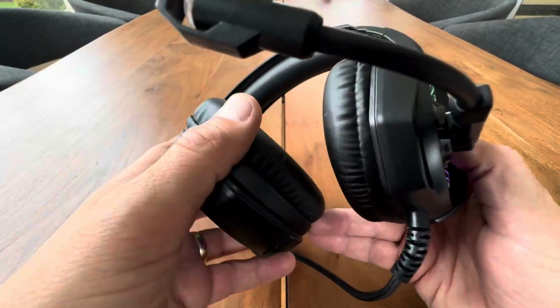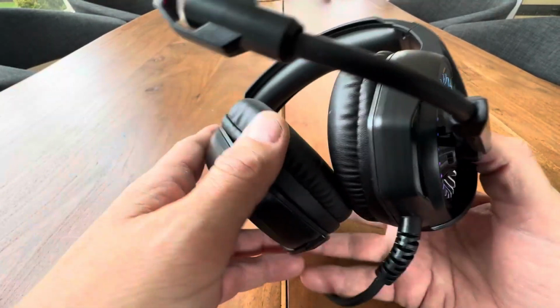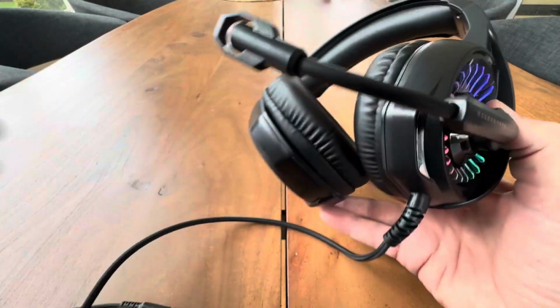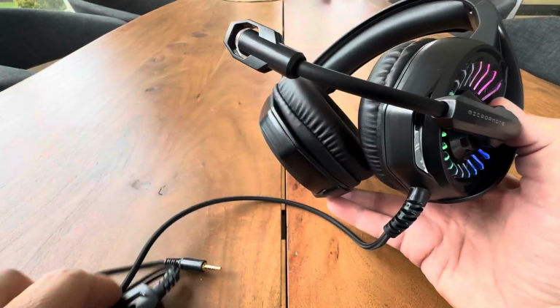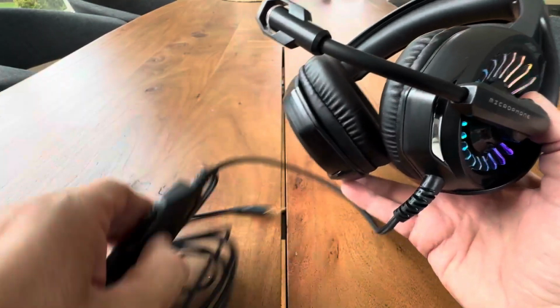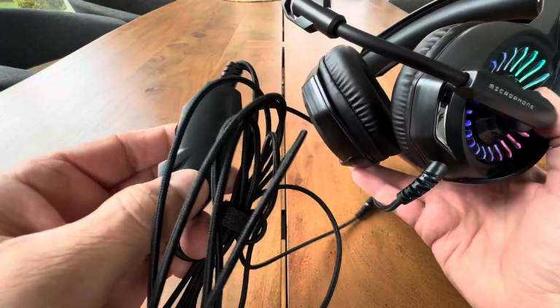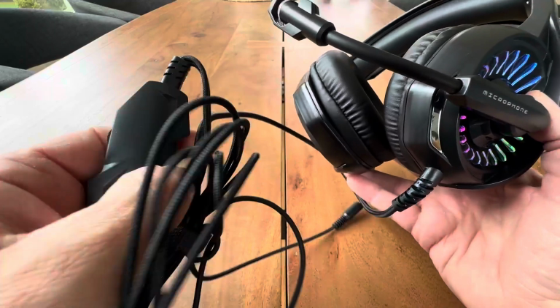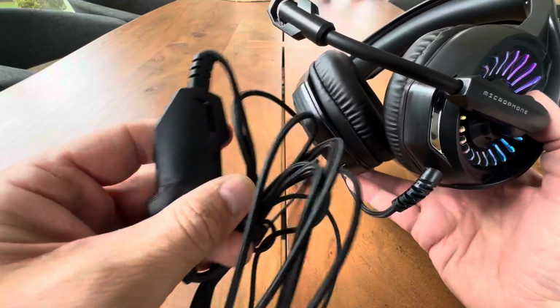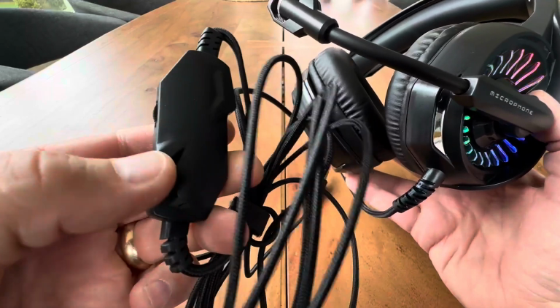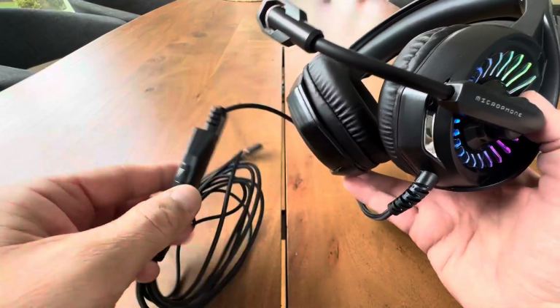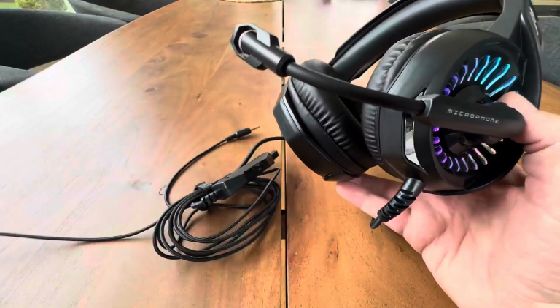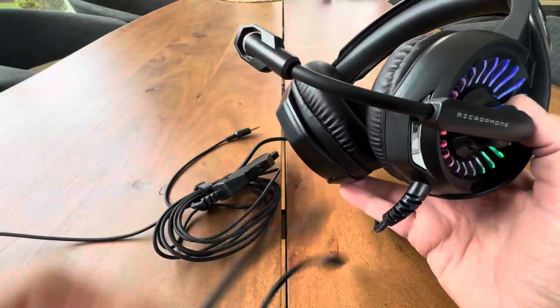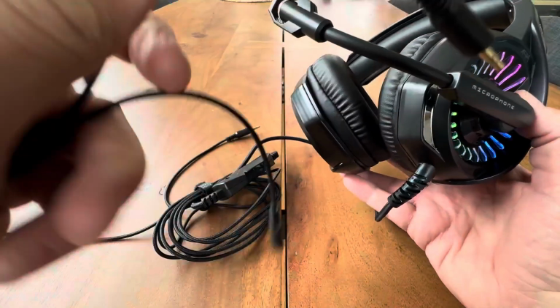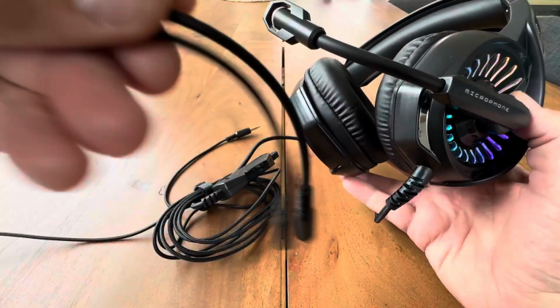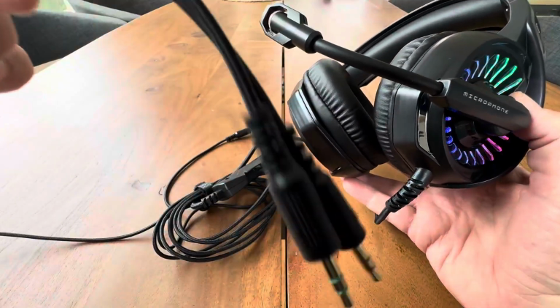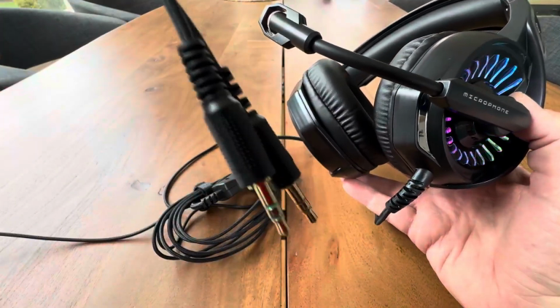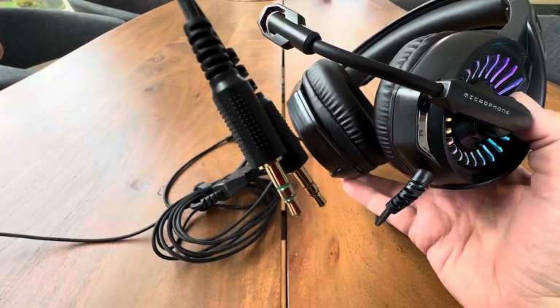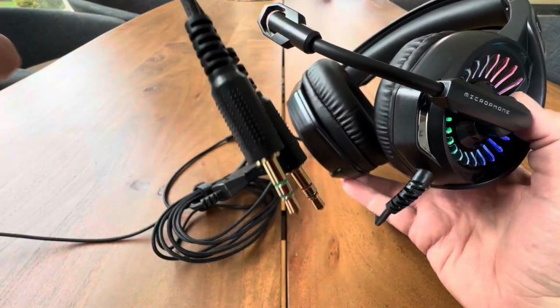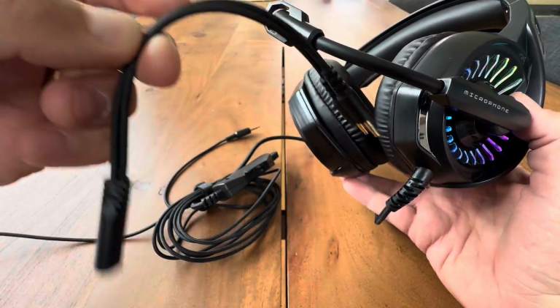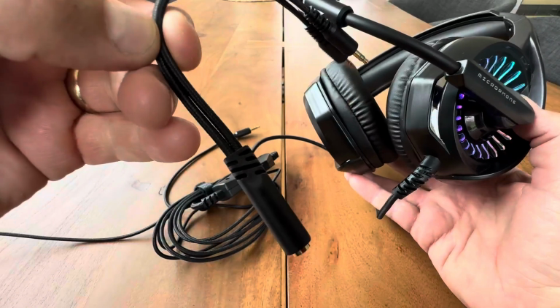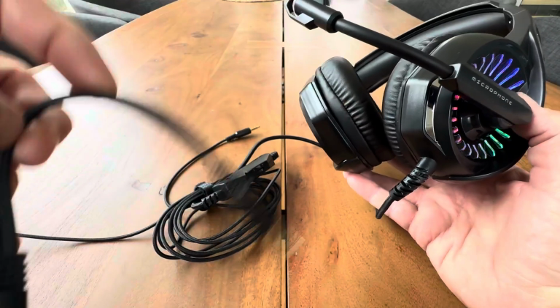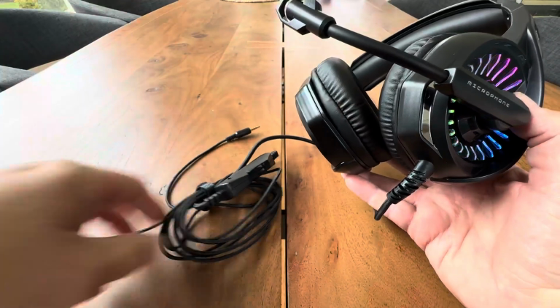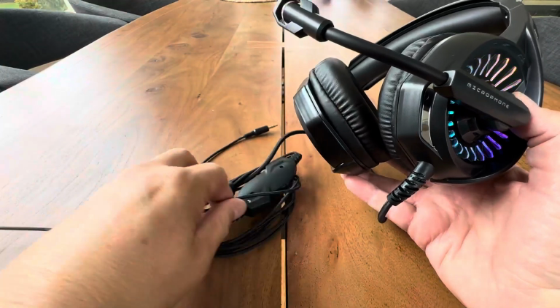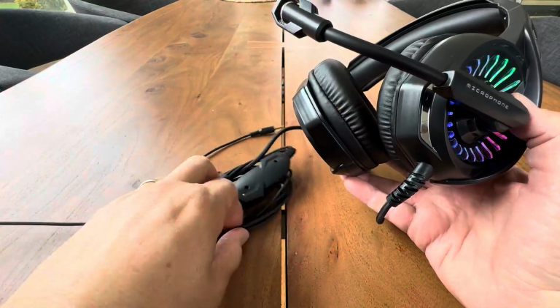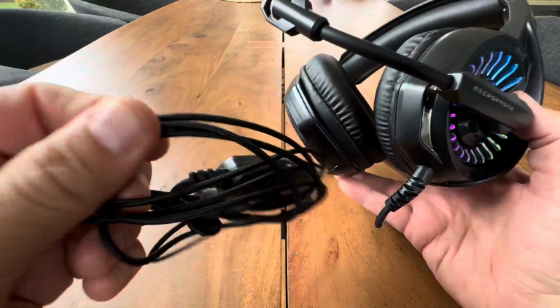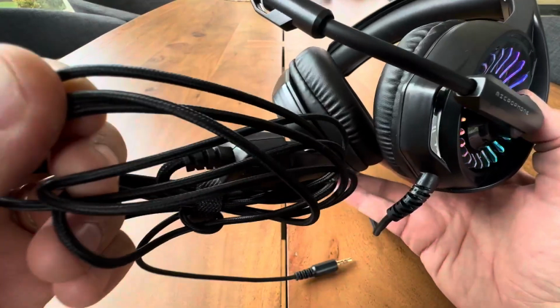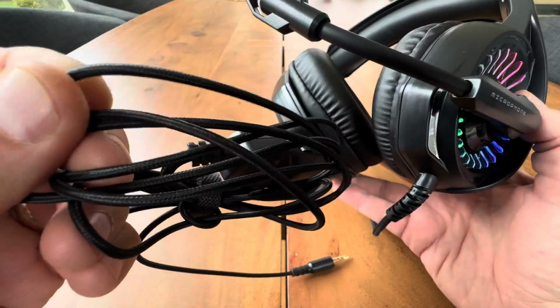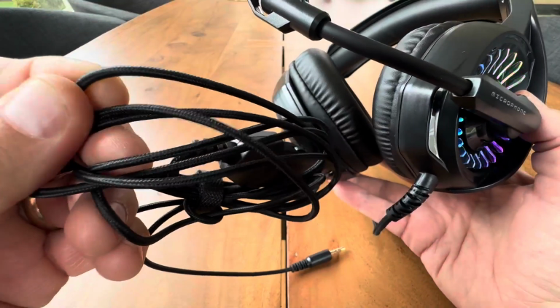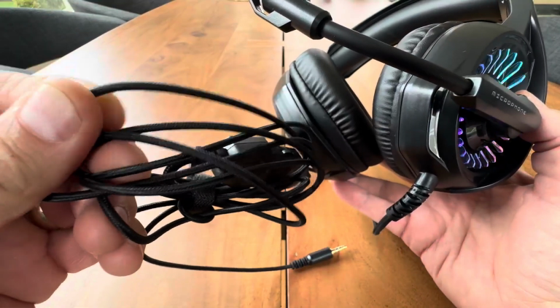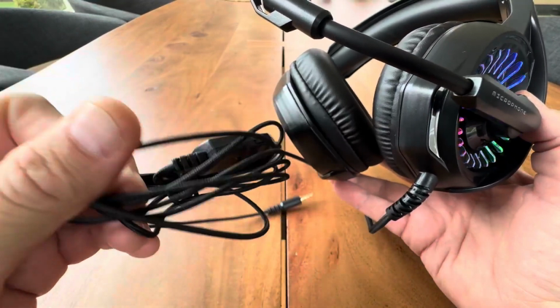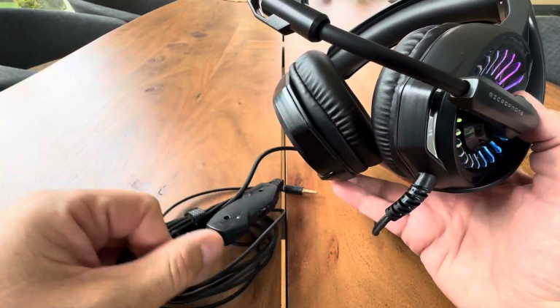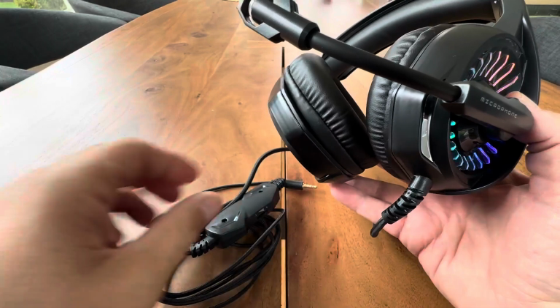It comes with a USB that you can hook up, or it also has adapters. It does come with its own adapter. And the cord is tweed, which is really nice — a nice quality tweed cord.